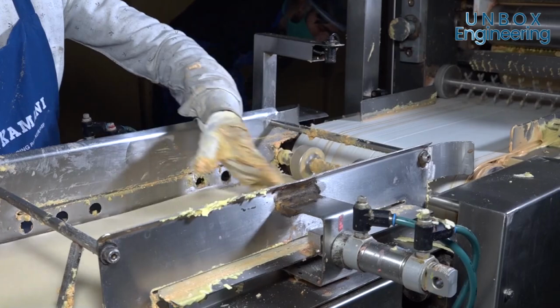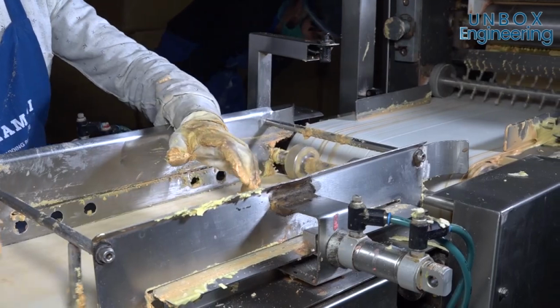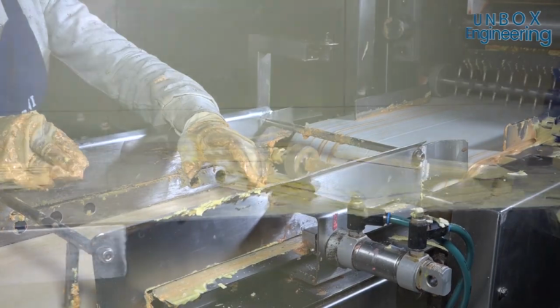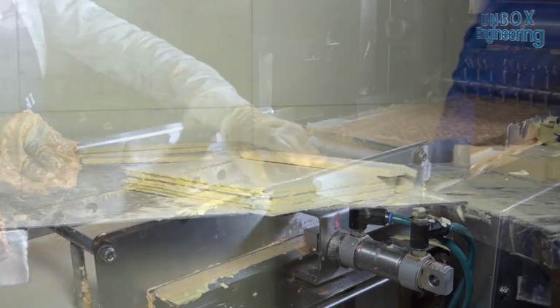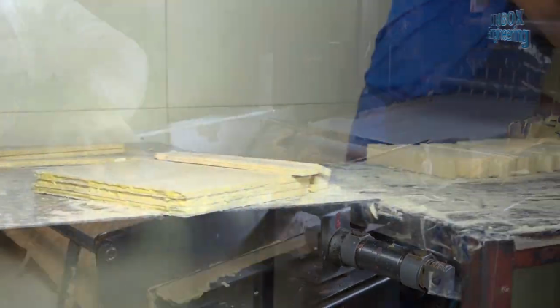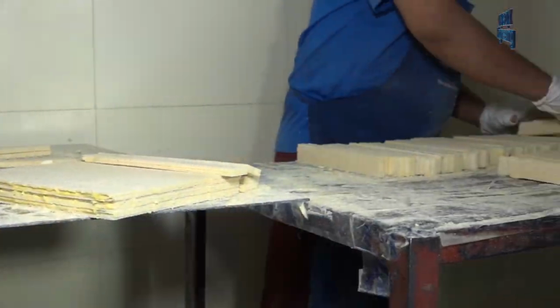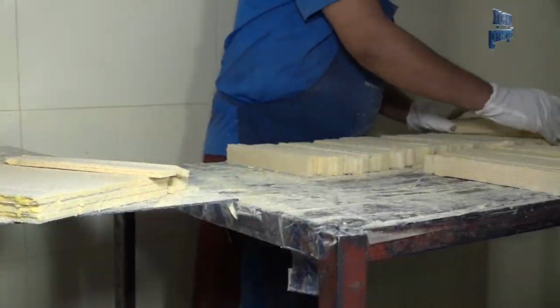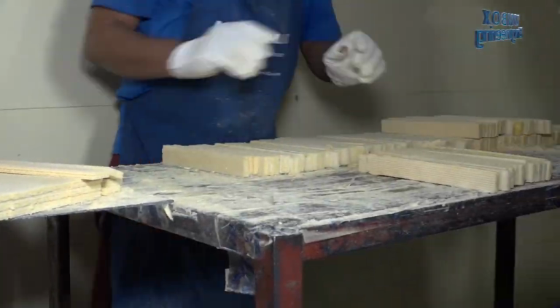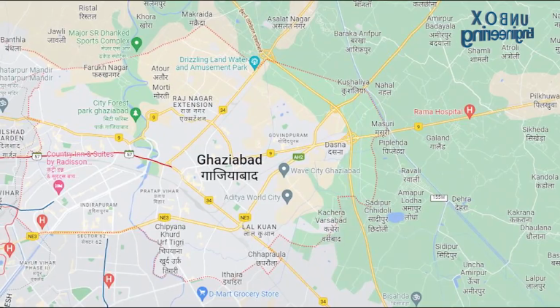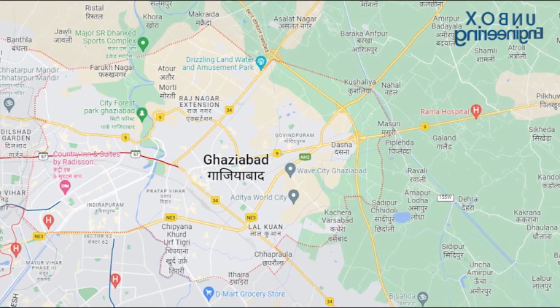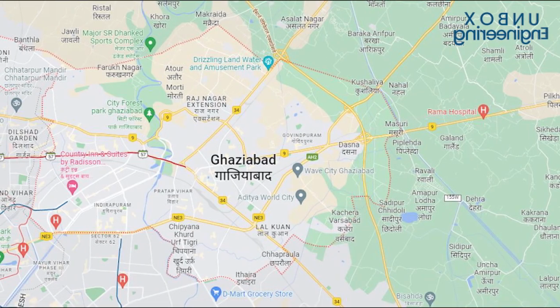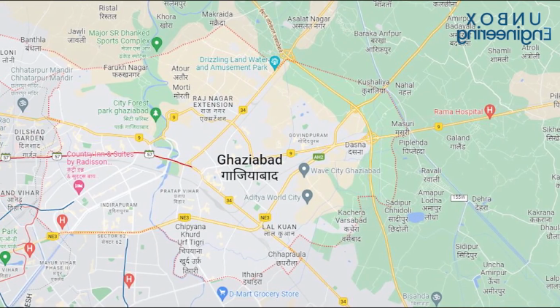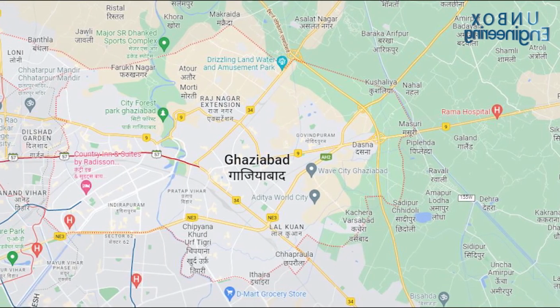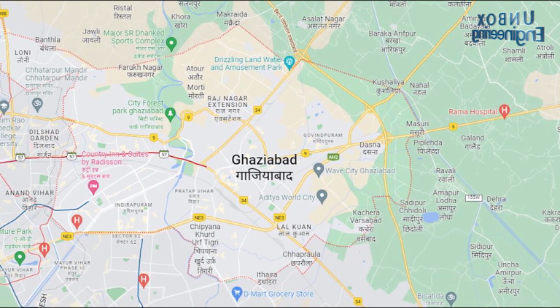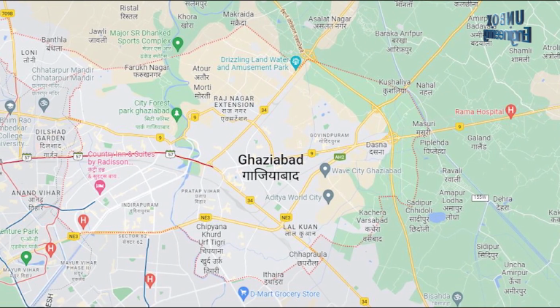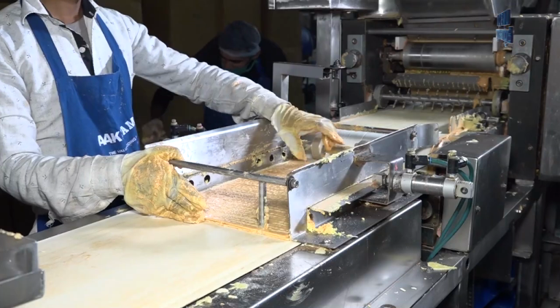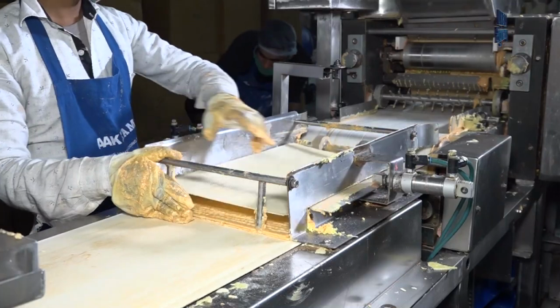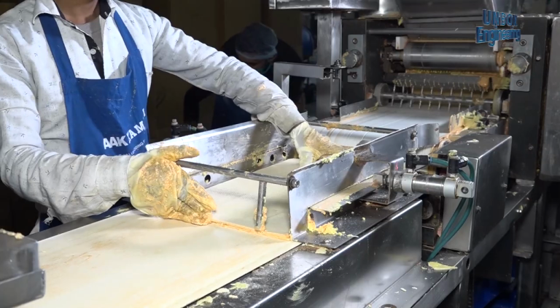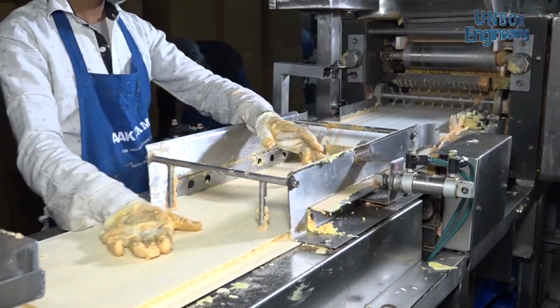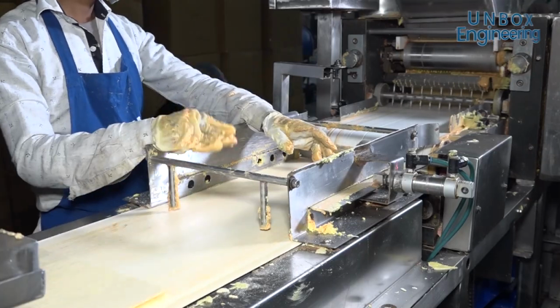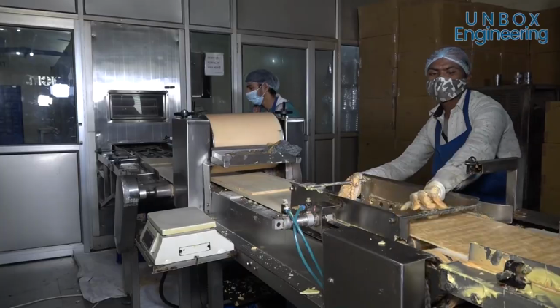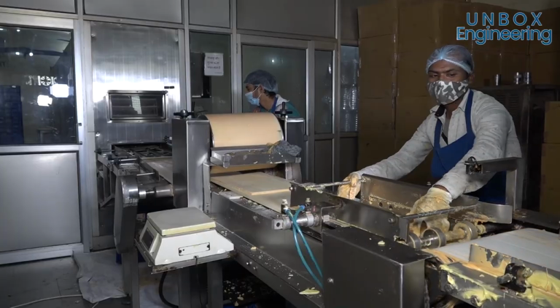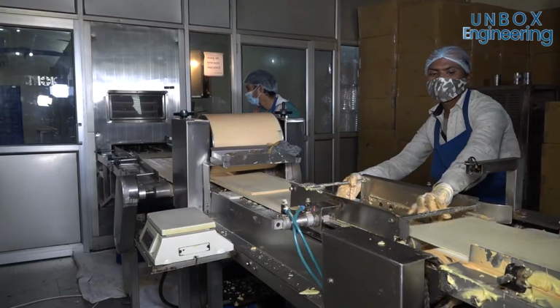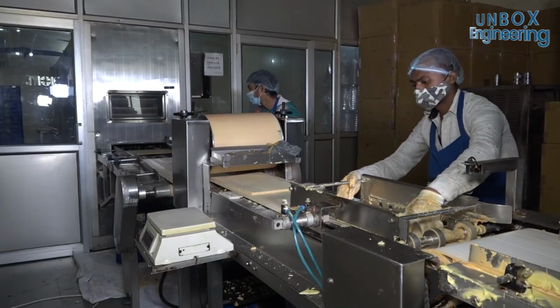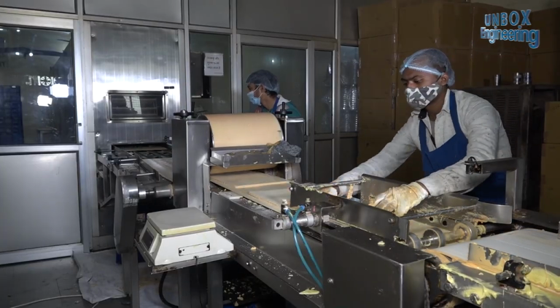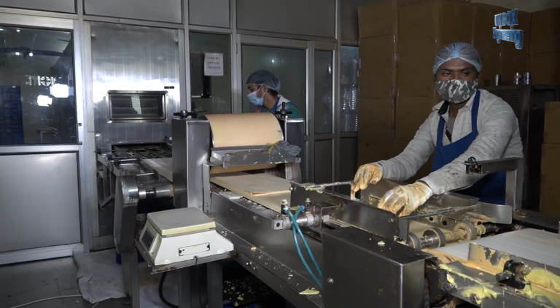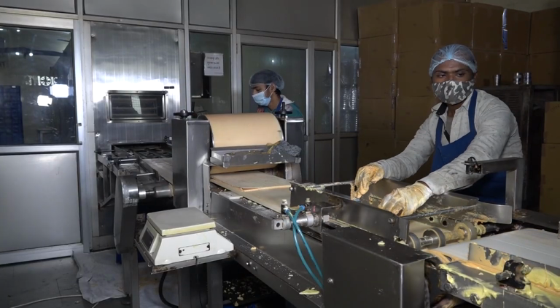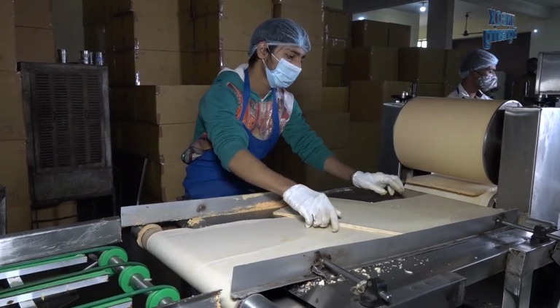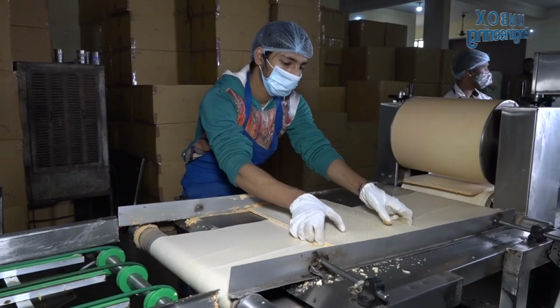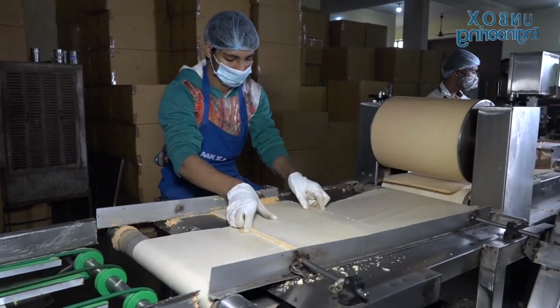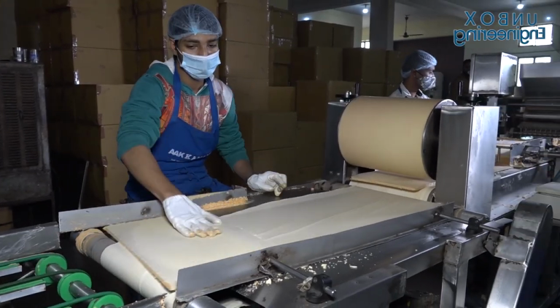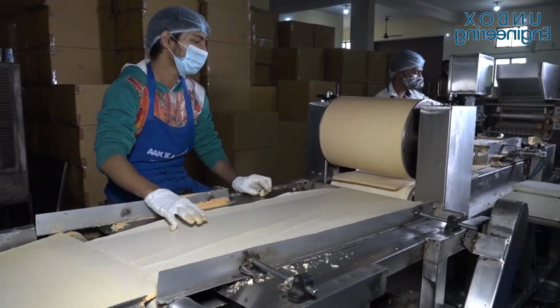So friends, let's unbox the wafer making factory Luxme Foods in Uttar Pradesh, where different varieties of wafers are made.